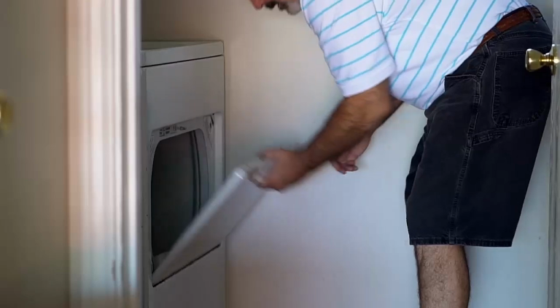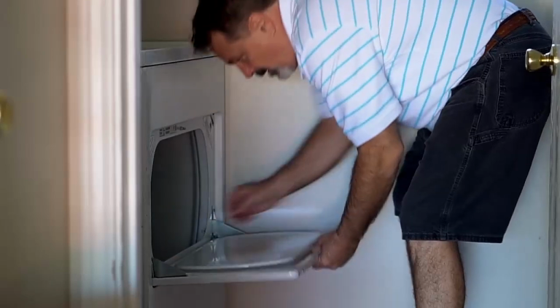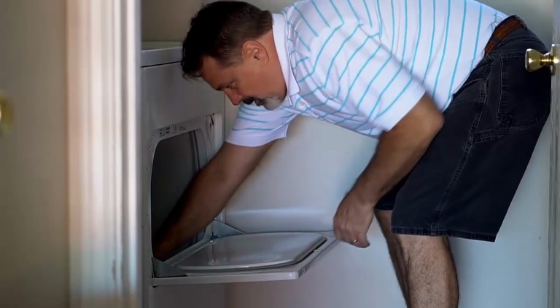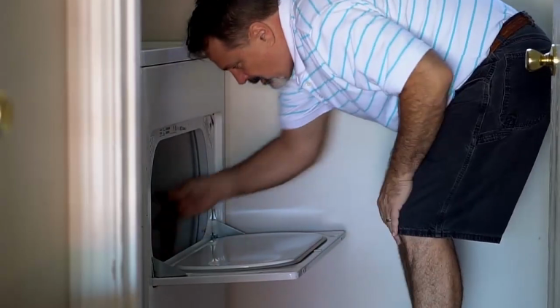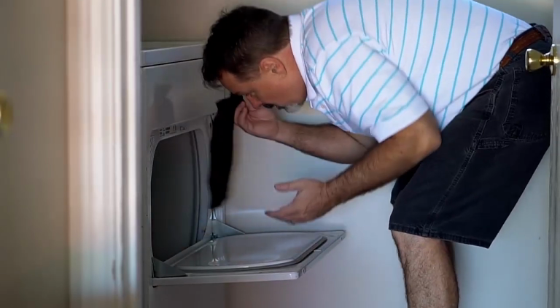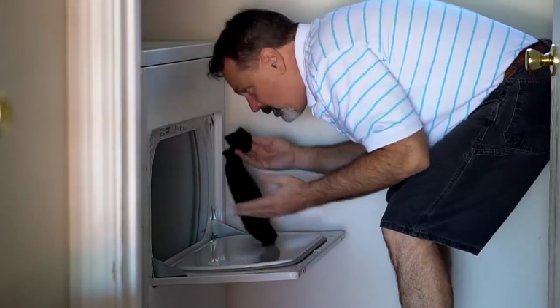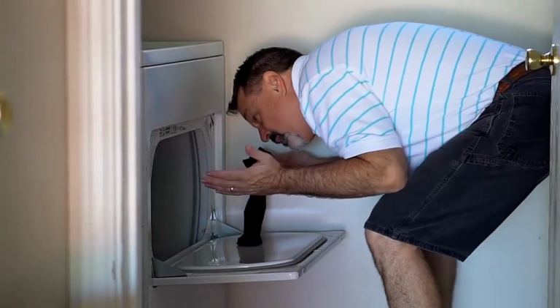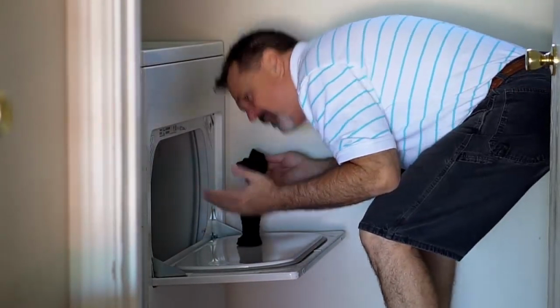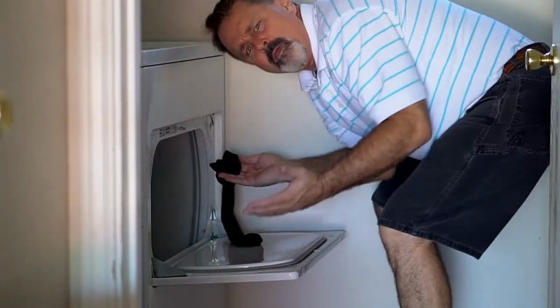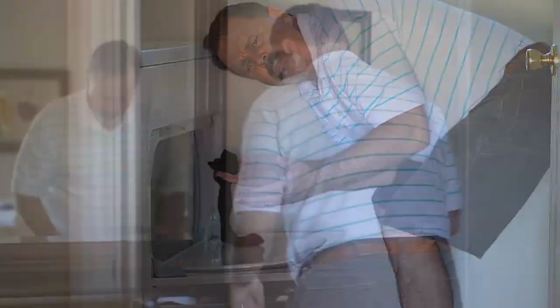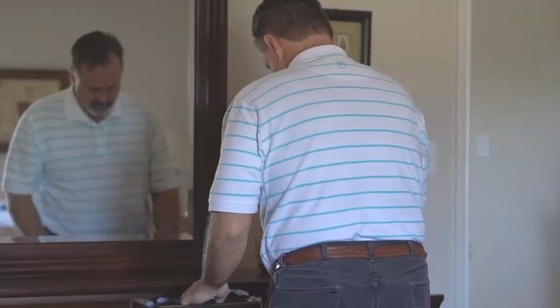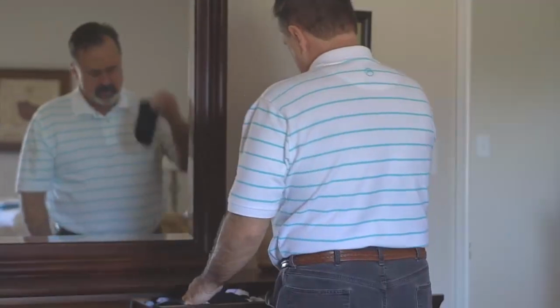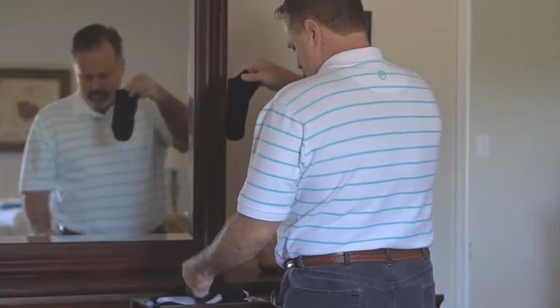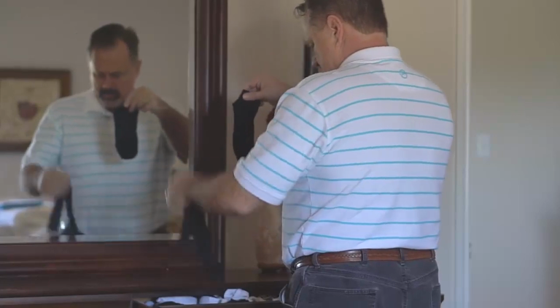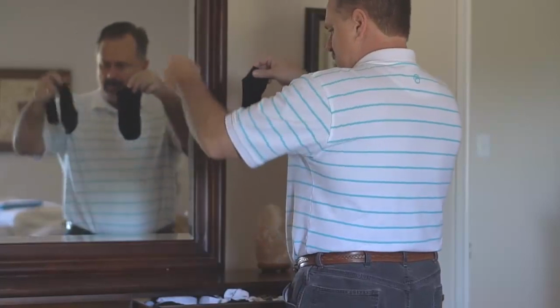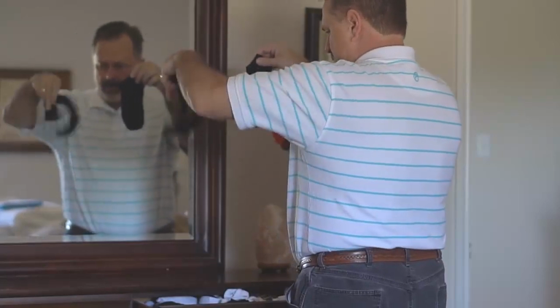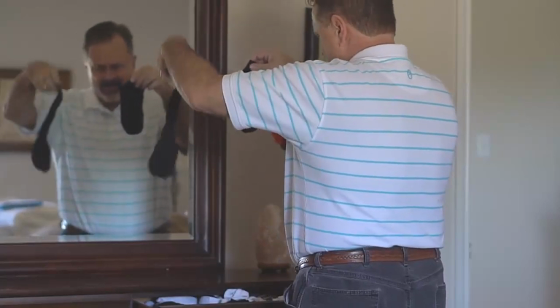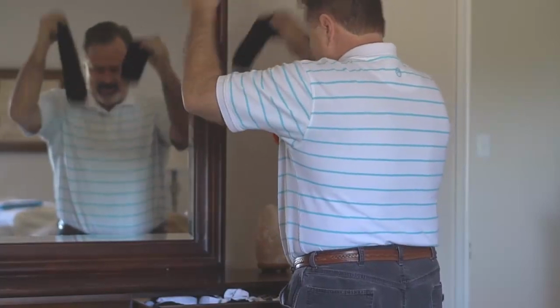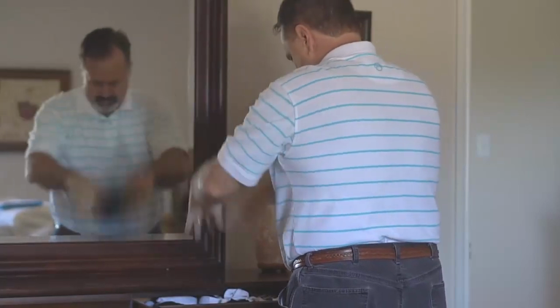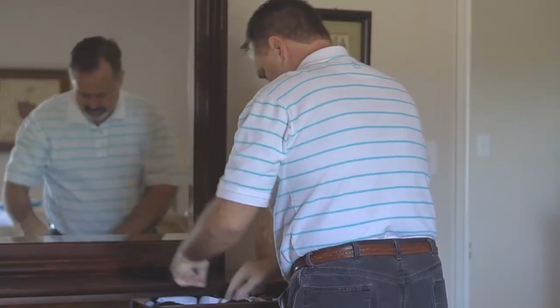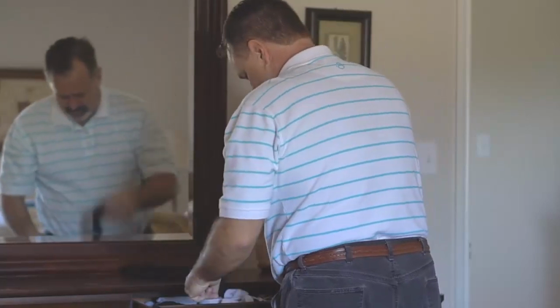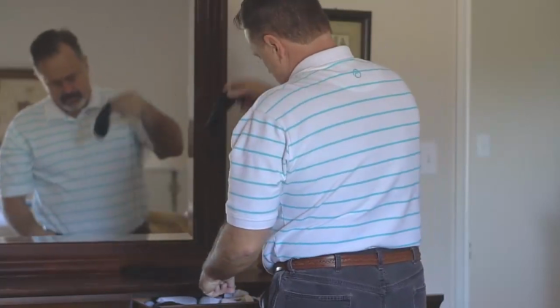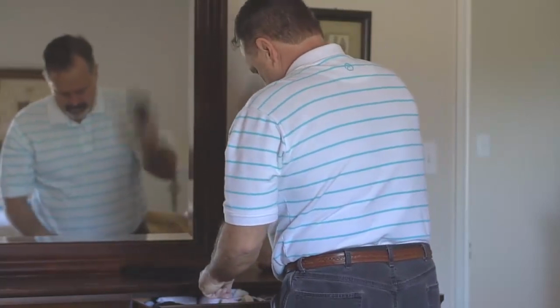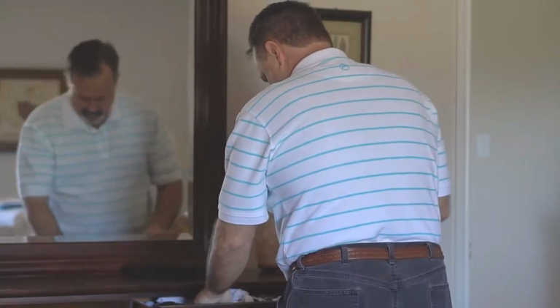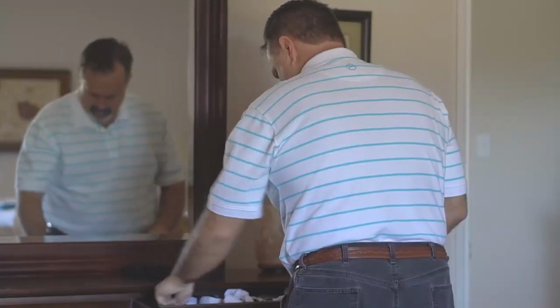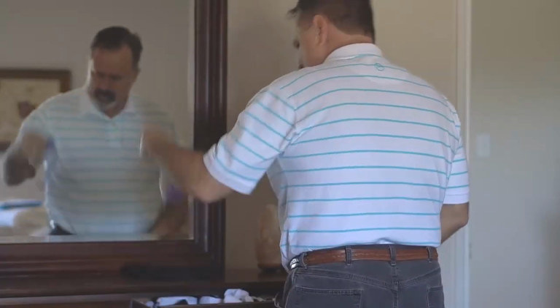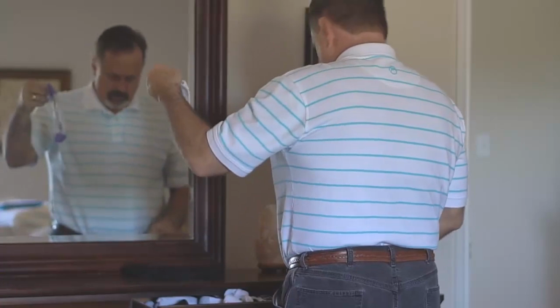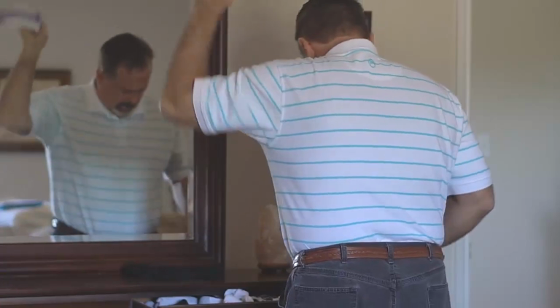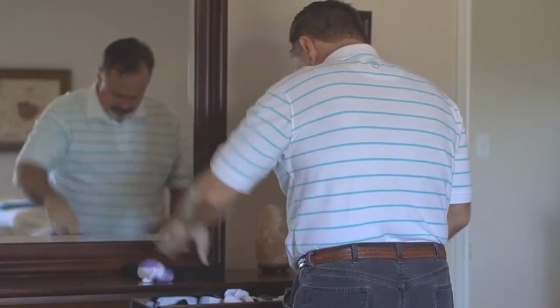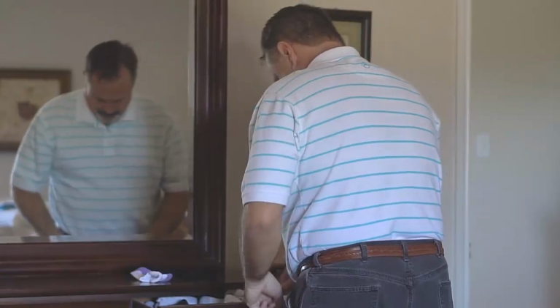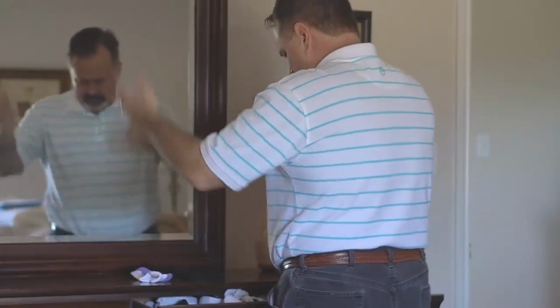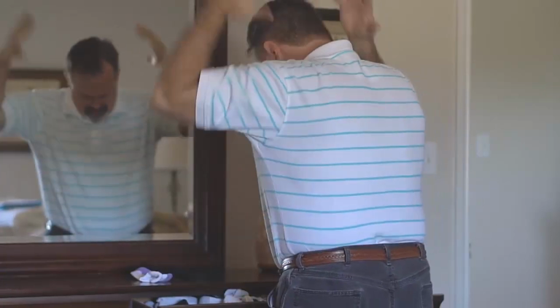Has your dryer eaten another one of your socks? Trying to keep track of your socks is a frustrating, never-ending, full-time job. If the dryer isn't eating them, then where do they go? A mystery for the ages.